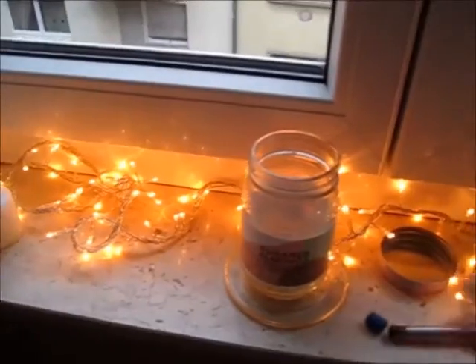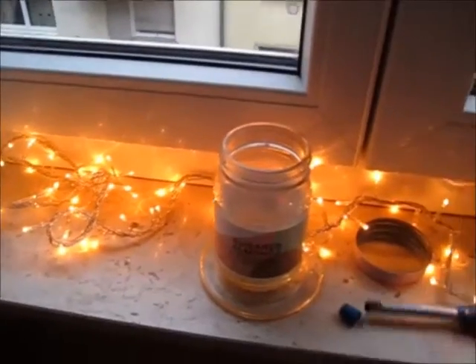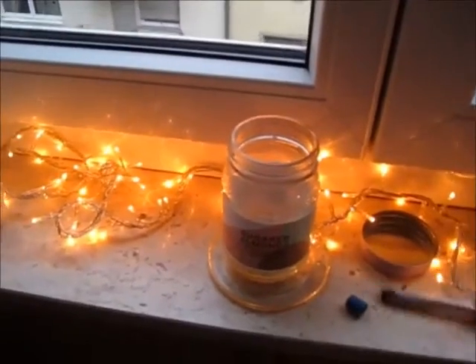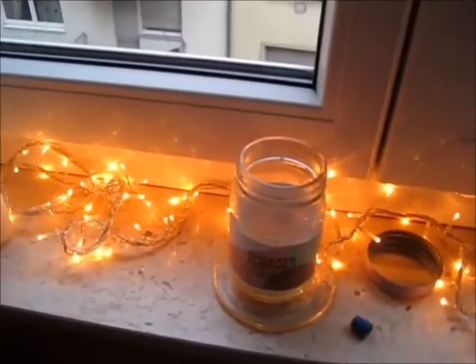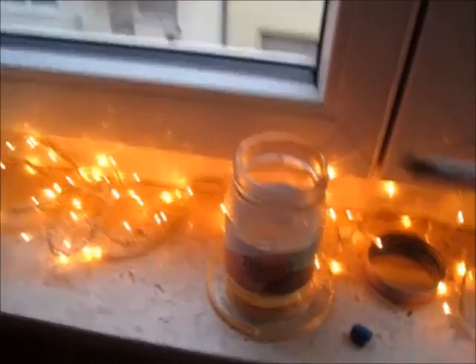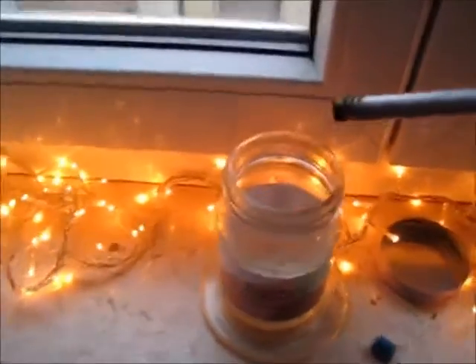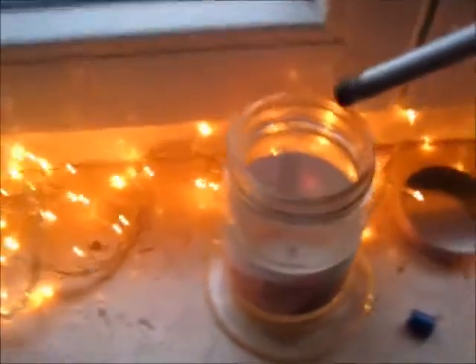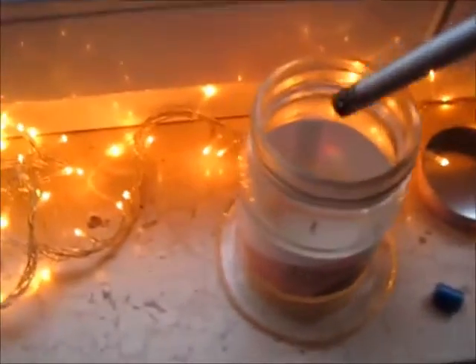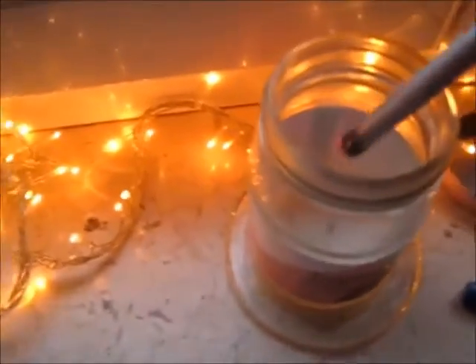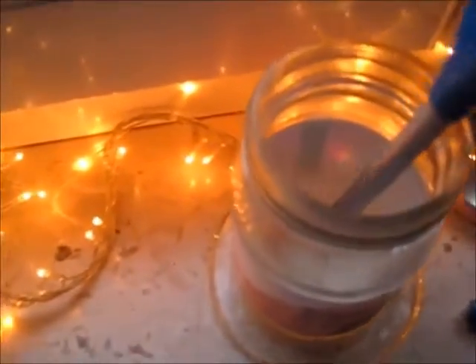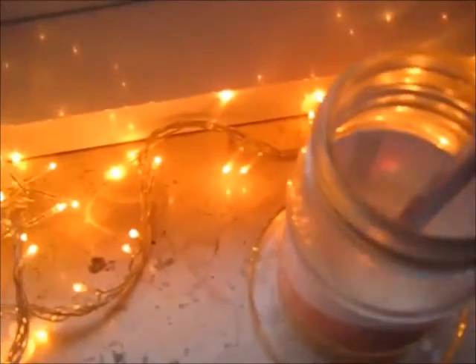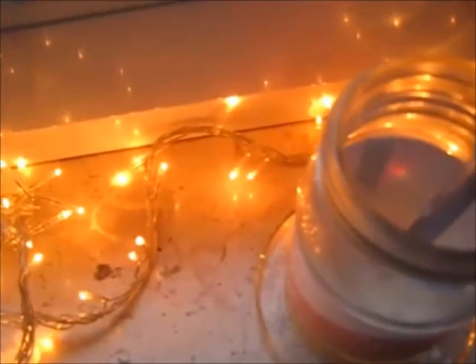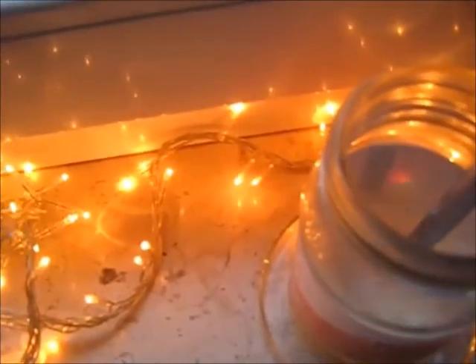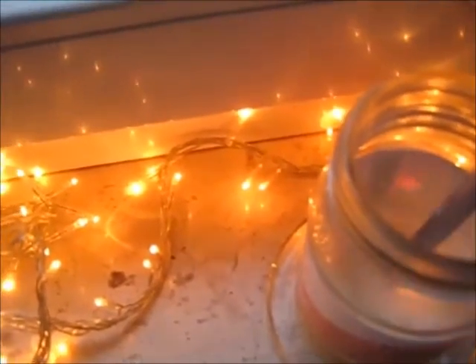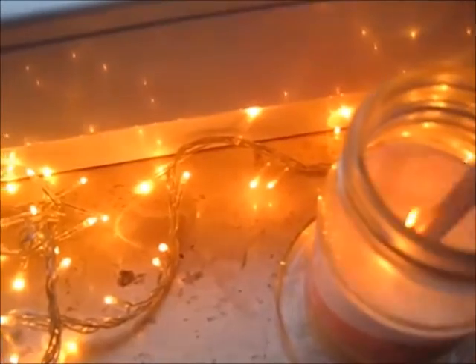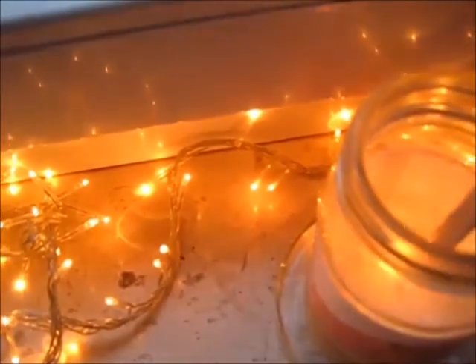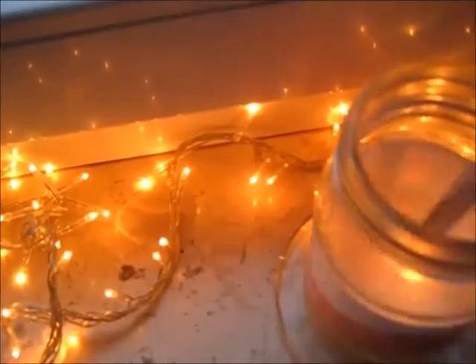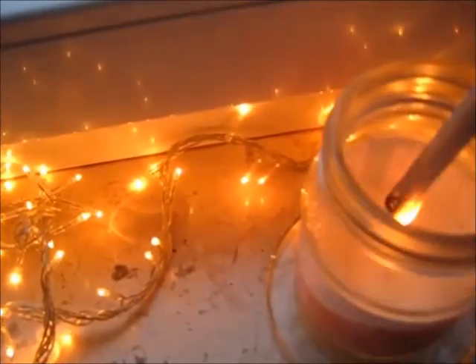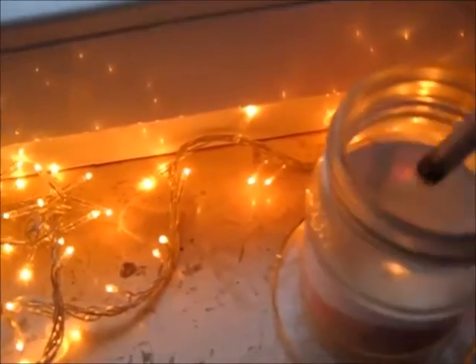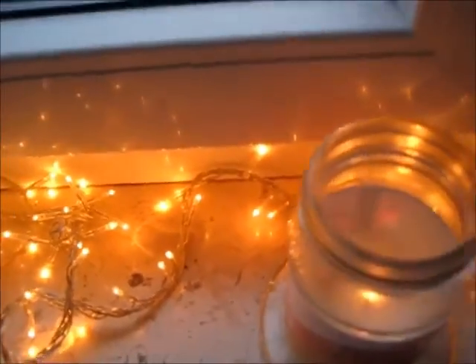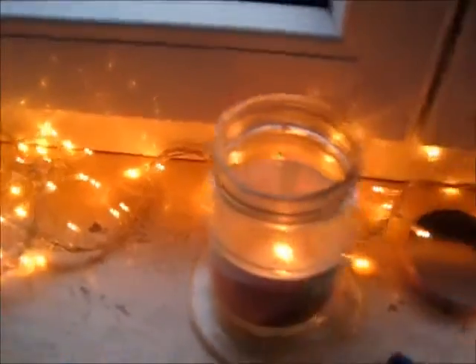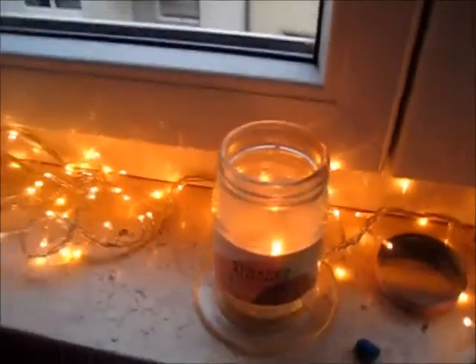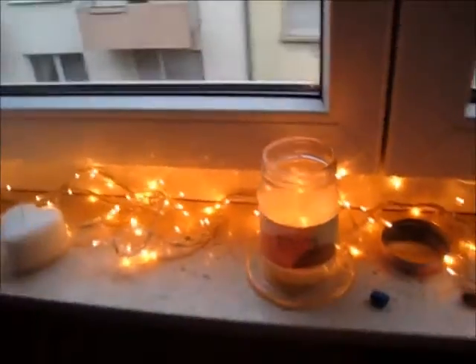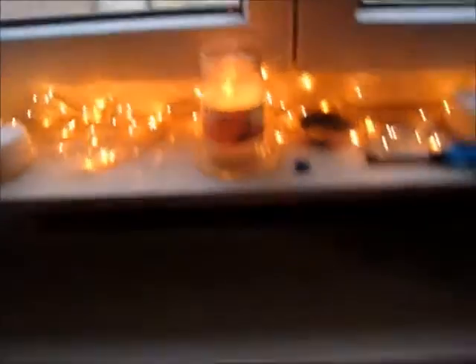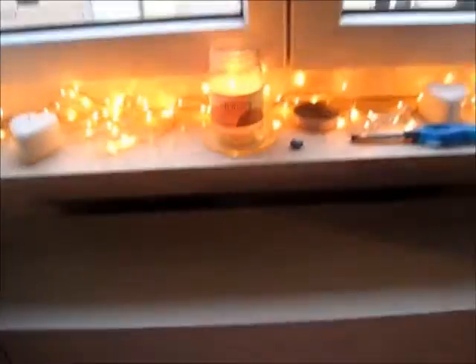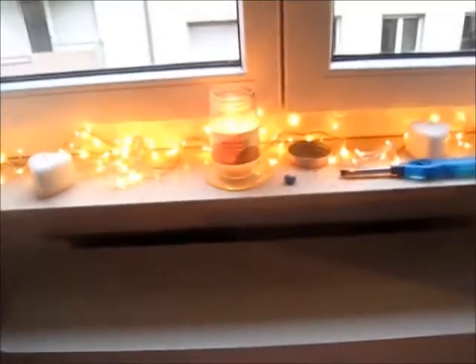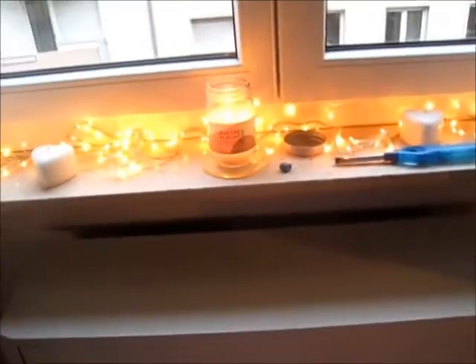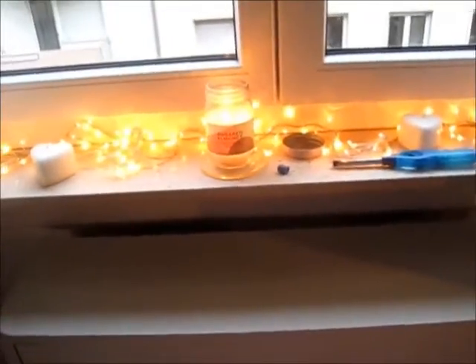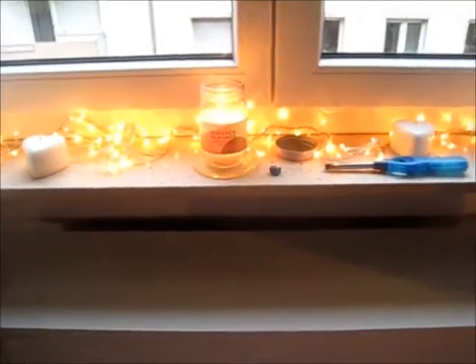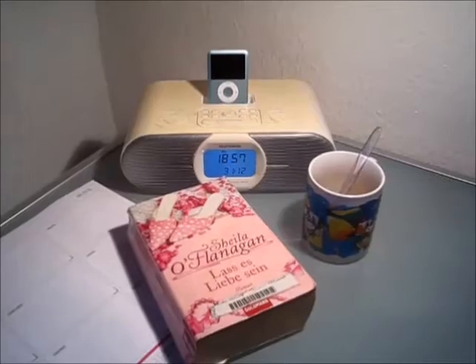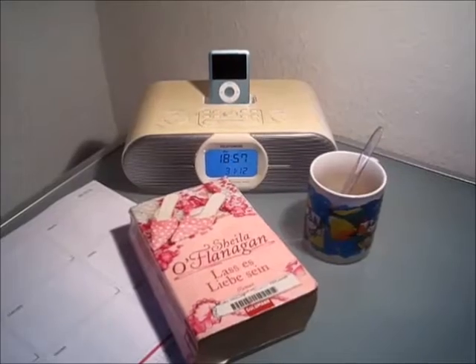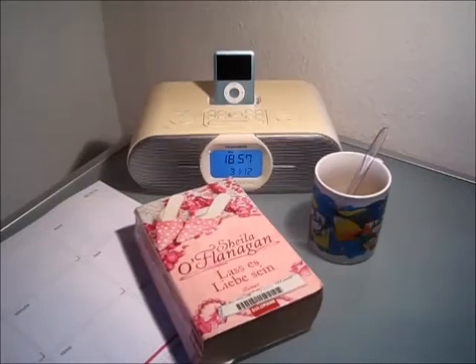Then I put on my fairy lights and the Sugared Almond candle from Primark. I really love this — you can see I've burned it already quite a lot. It smells super yummy and I love how it looks.